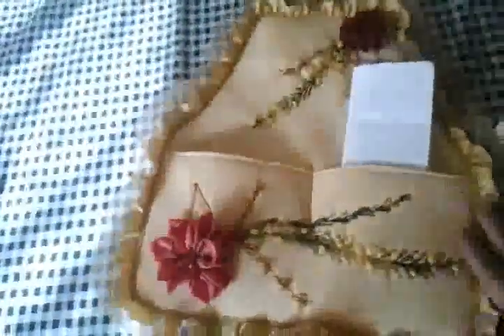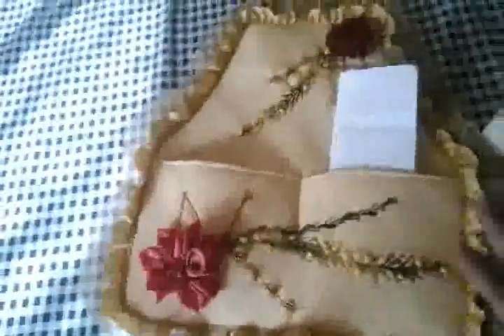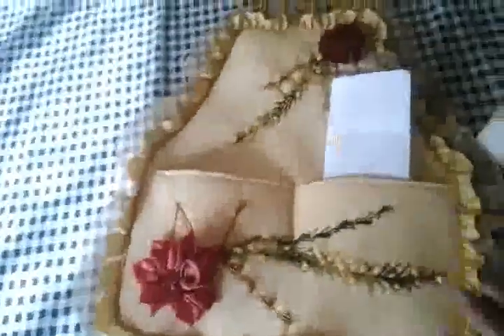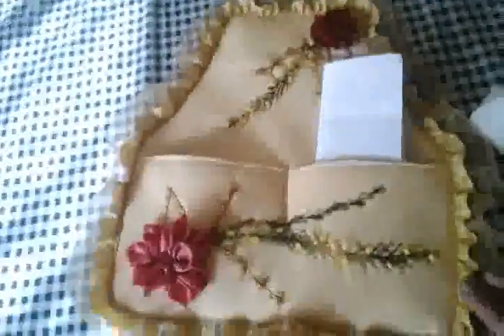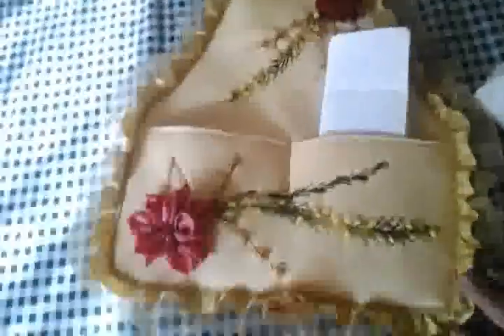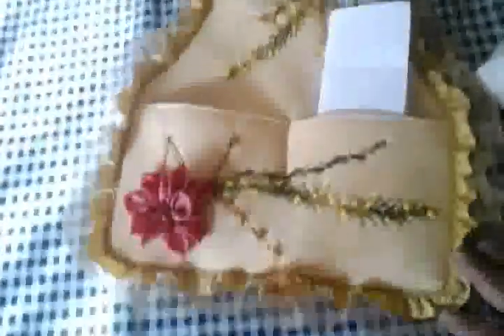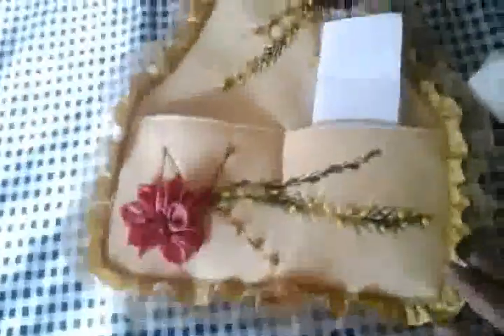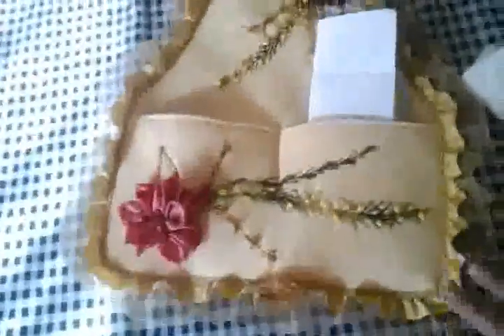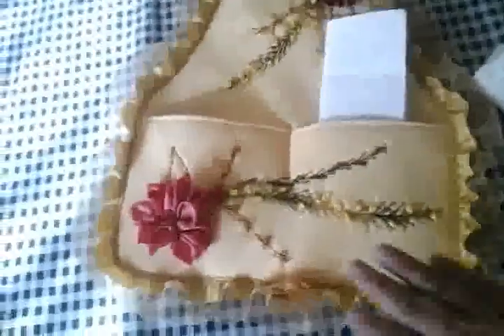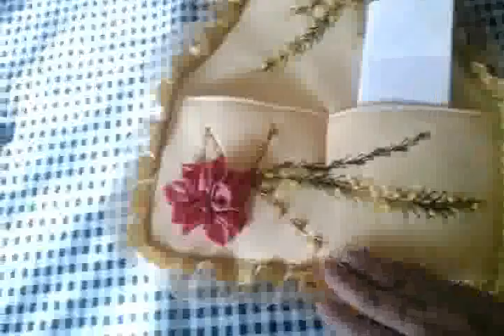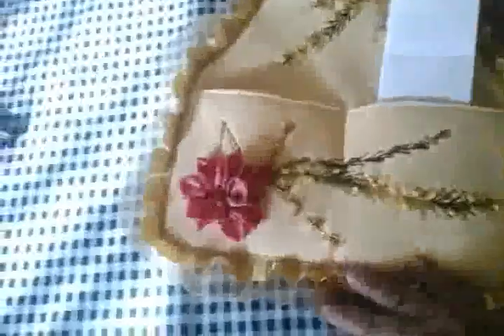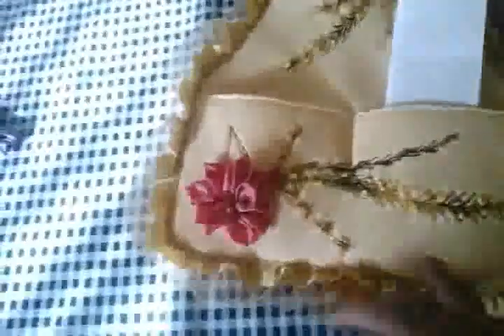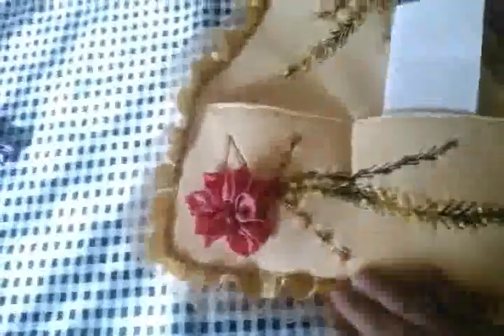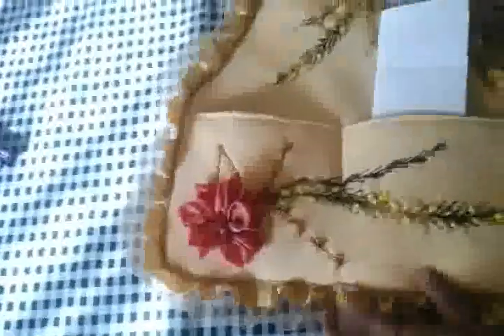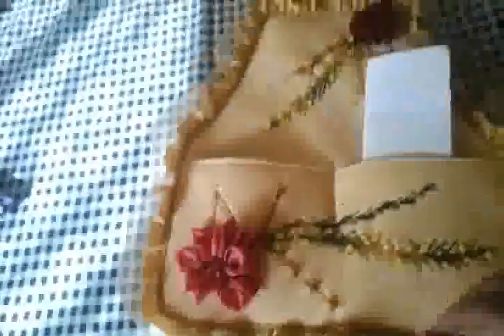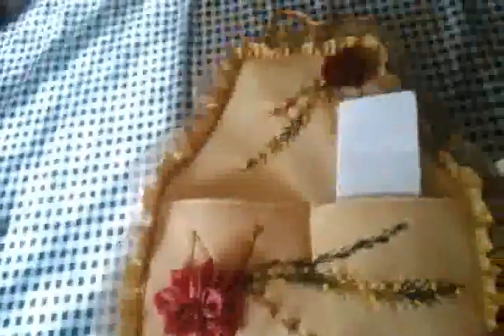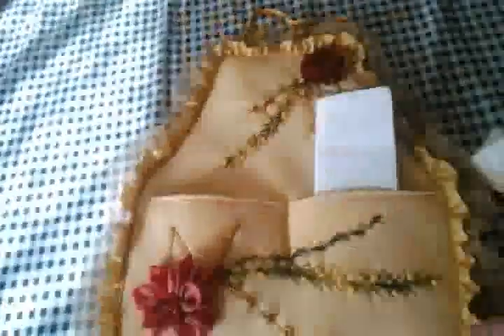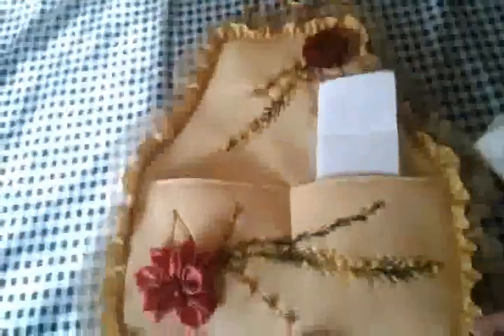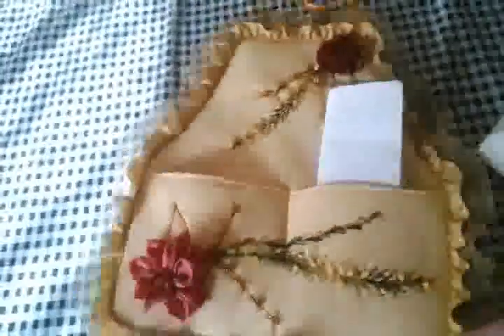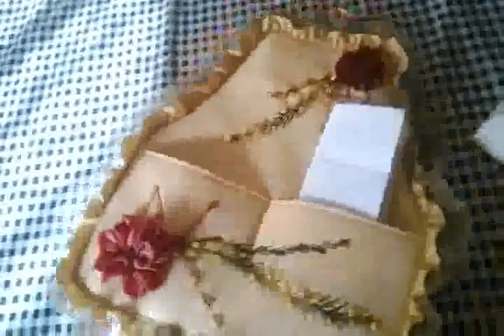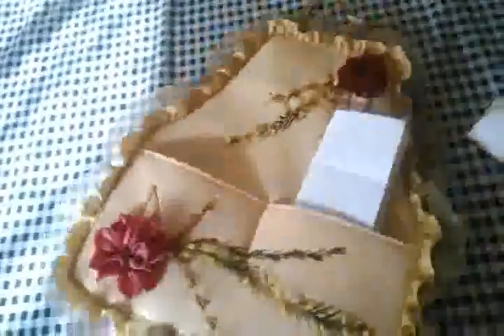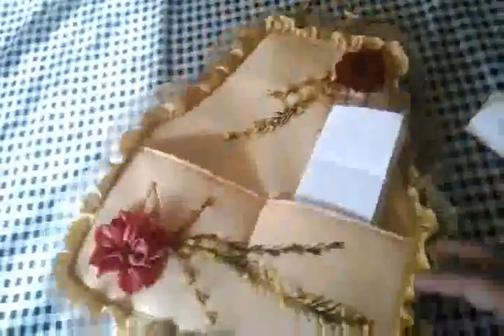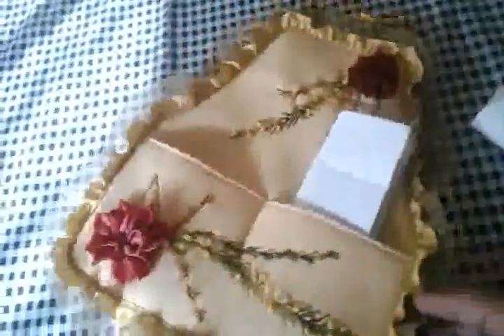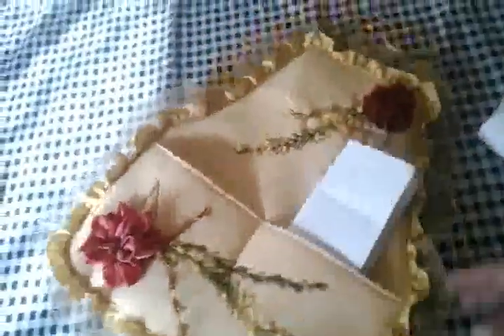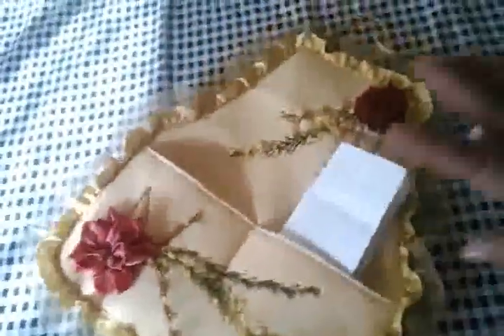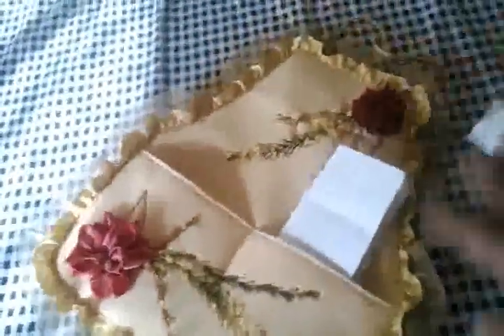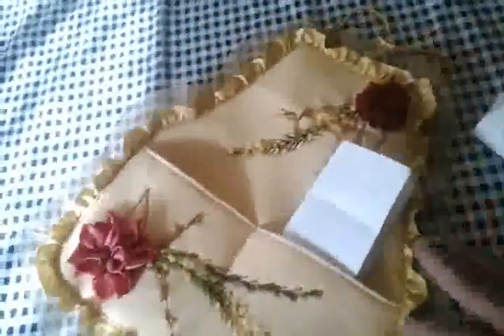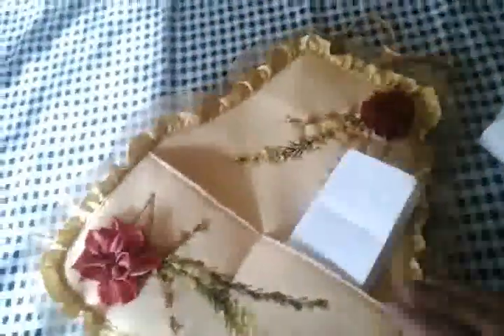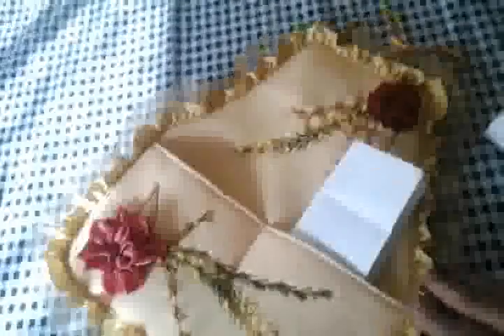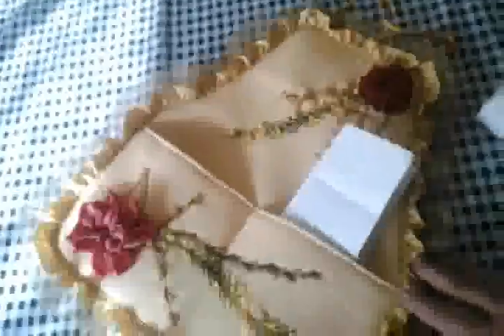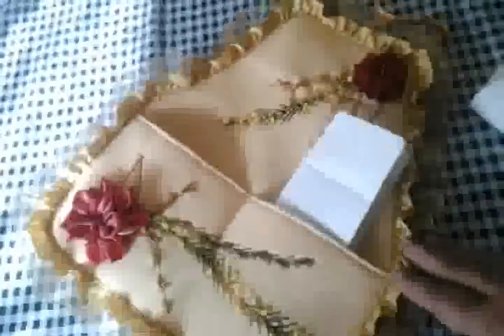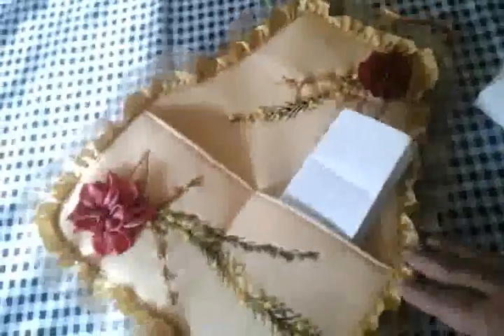Ya es el uso que les dé cada quien. Este es el portacartas, portapapeles o portatodo, como quieran llamarle.